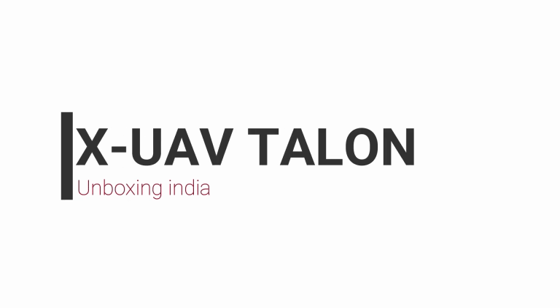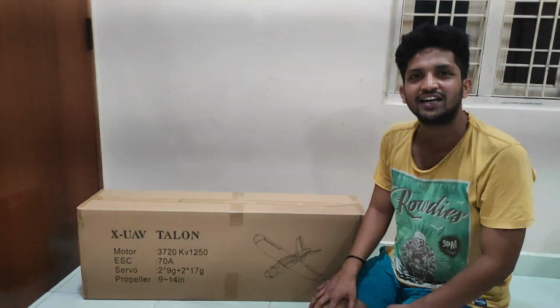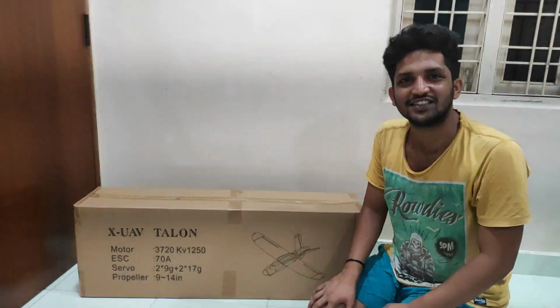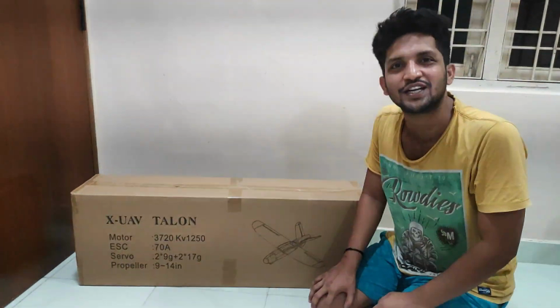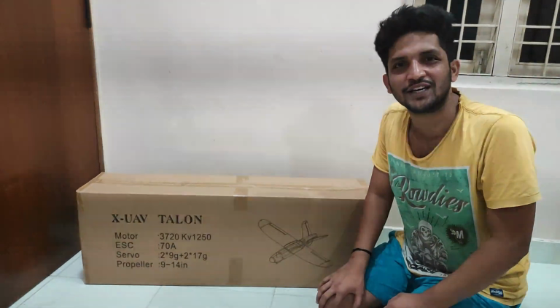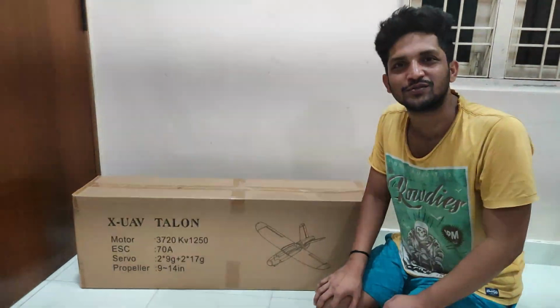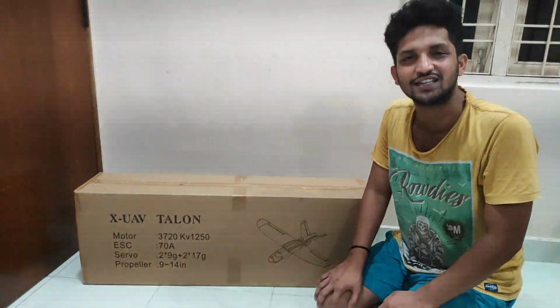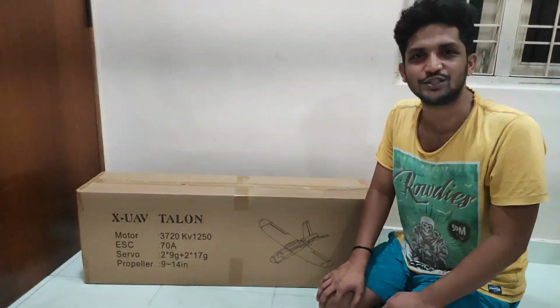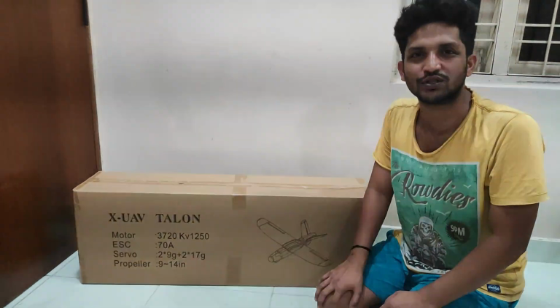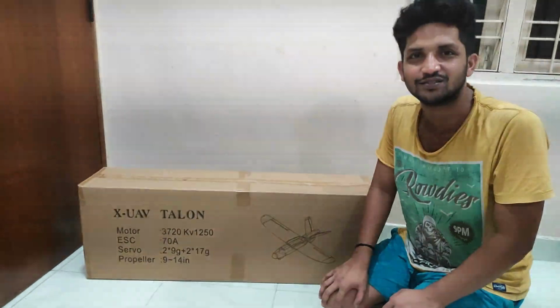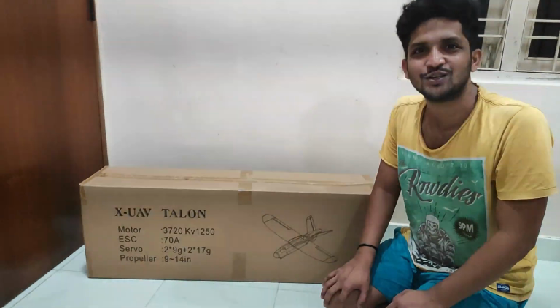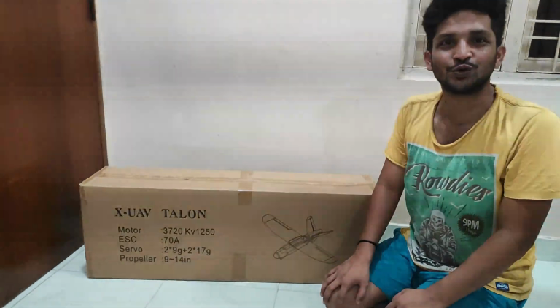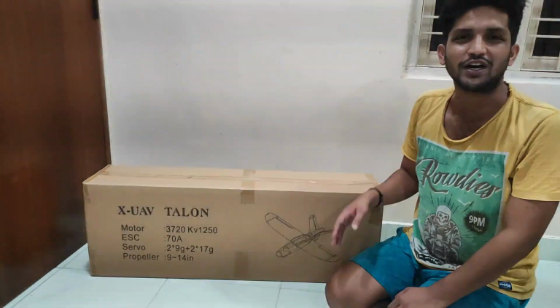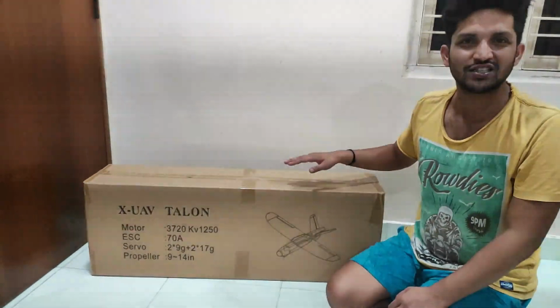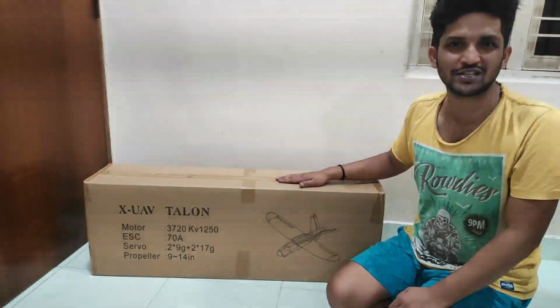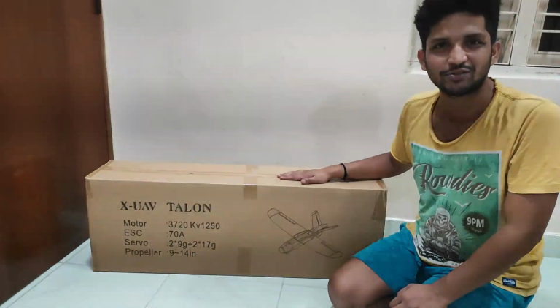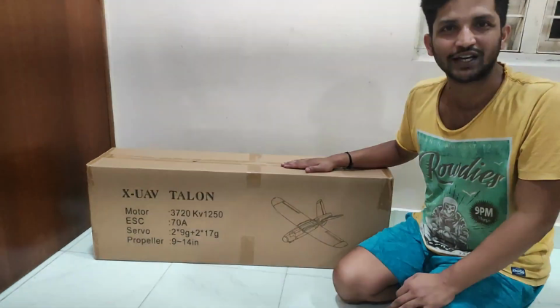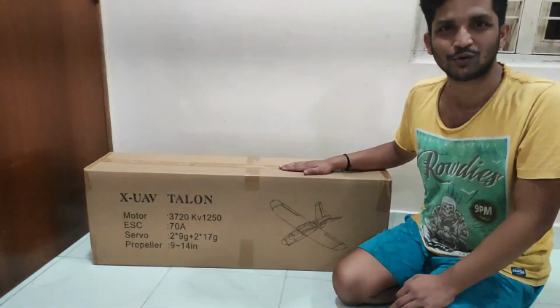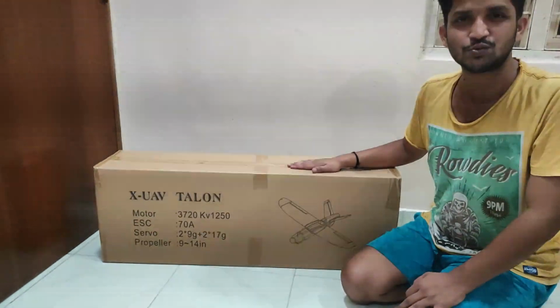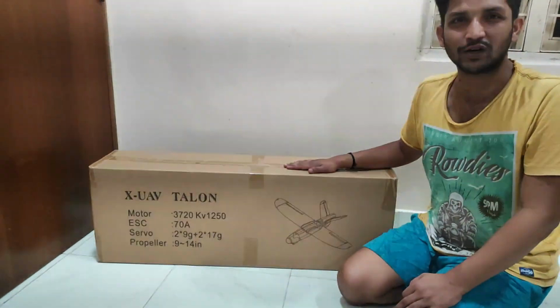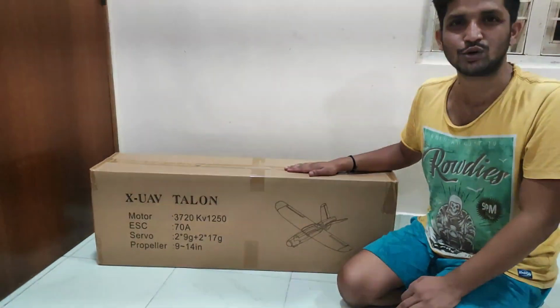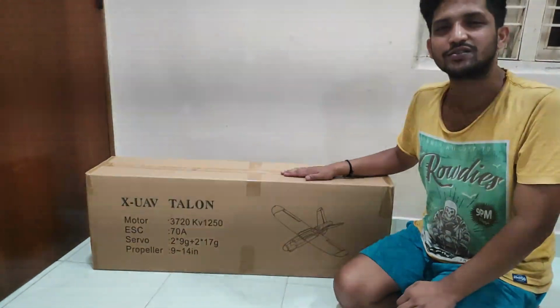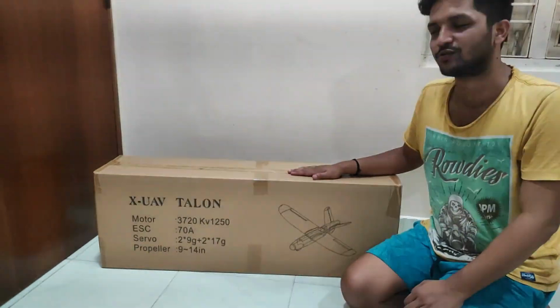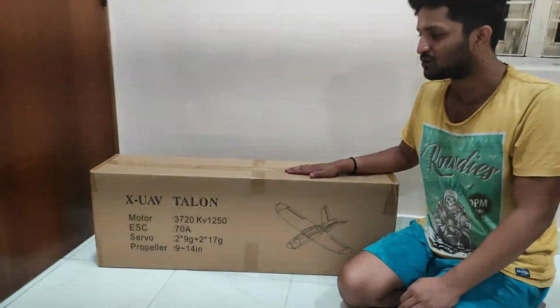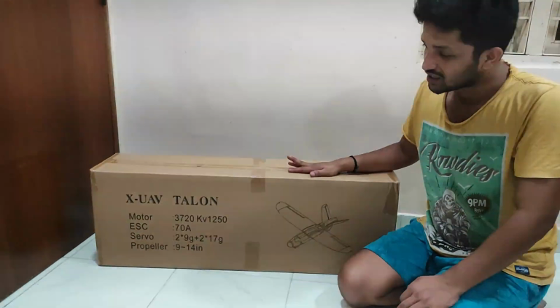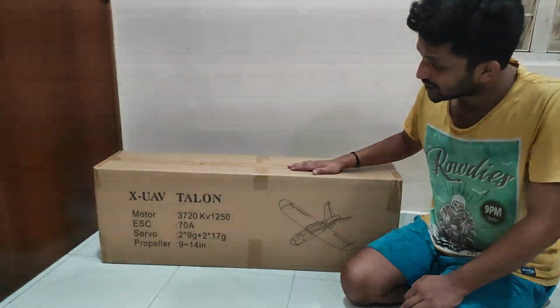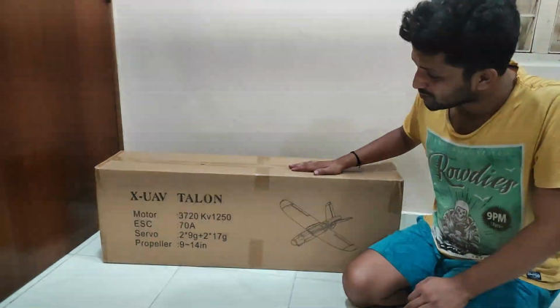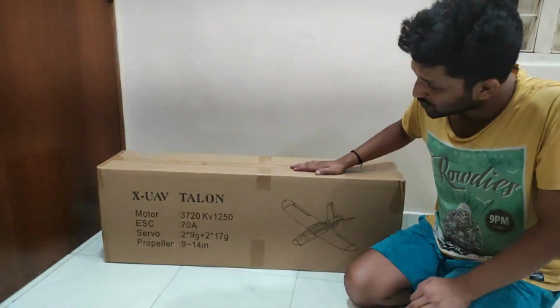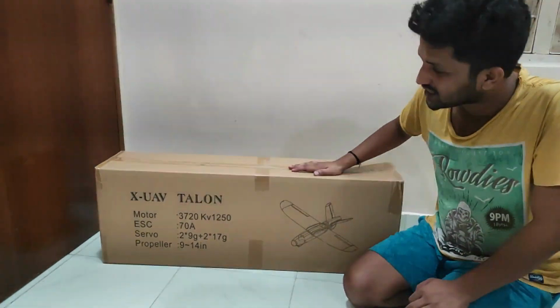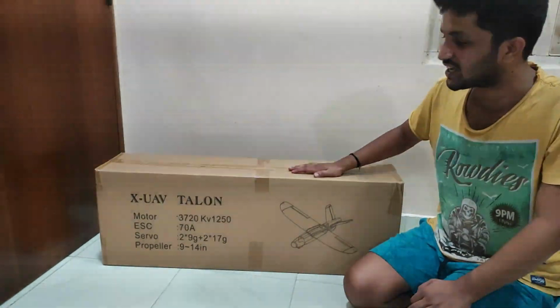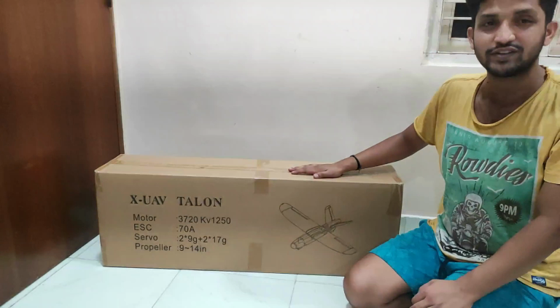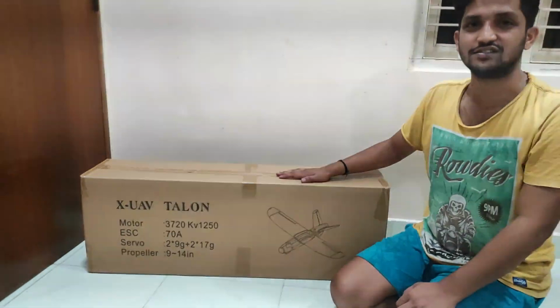Hey guys, this is Vikram Nayak from the Nayak RC YouTube channel. I just received an airframe today and want to unbox it in front of you. The airframe we have got today is the XUAV Talon.